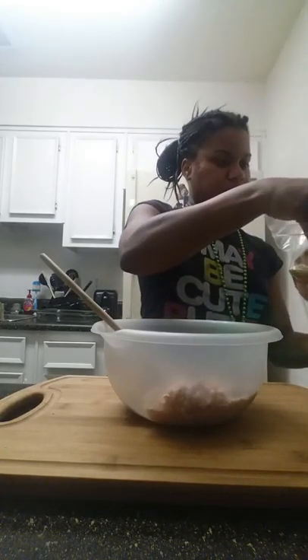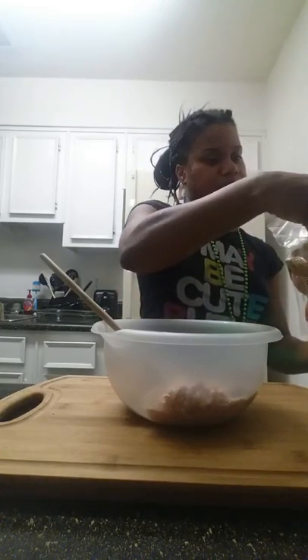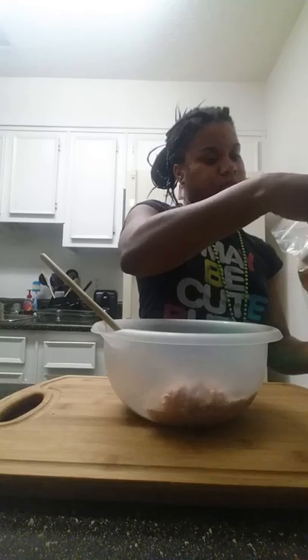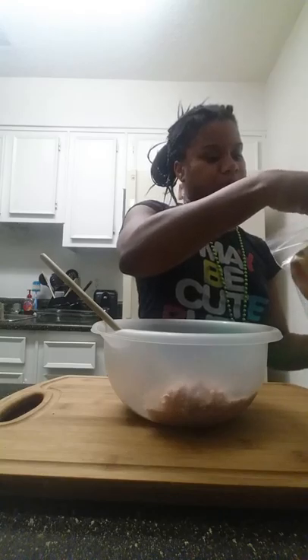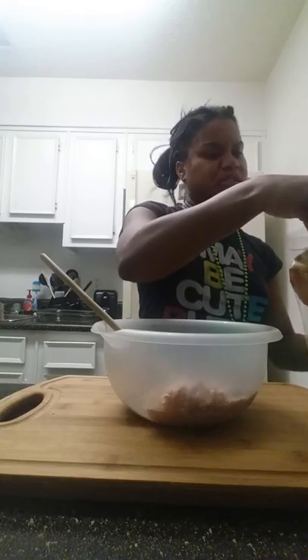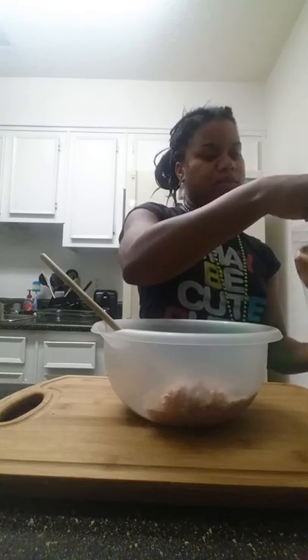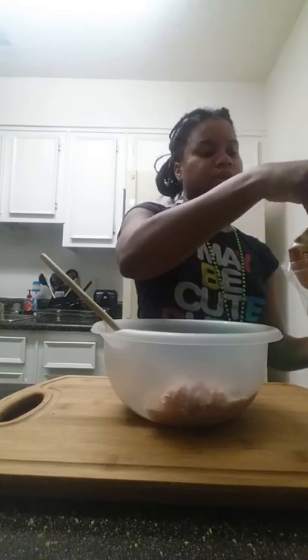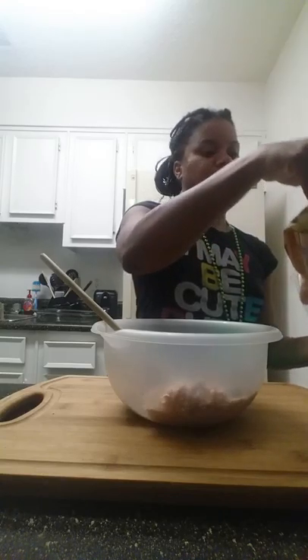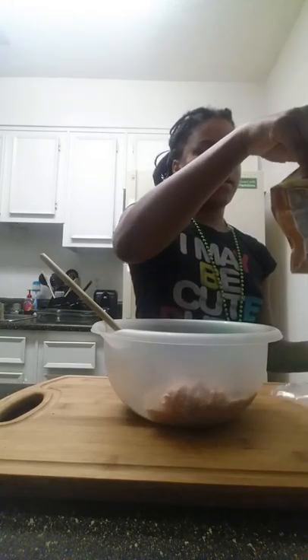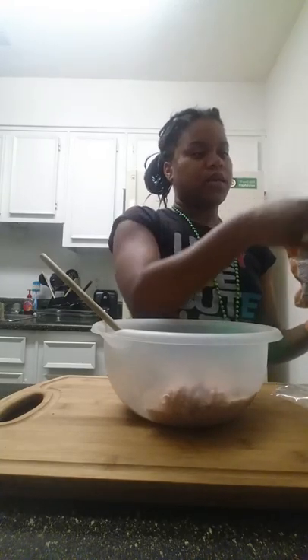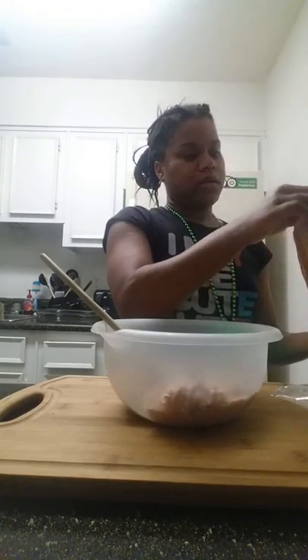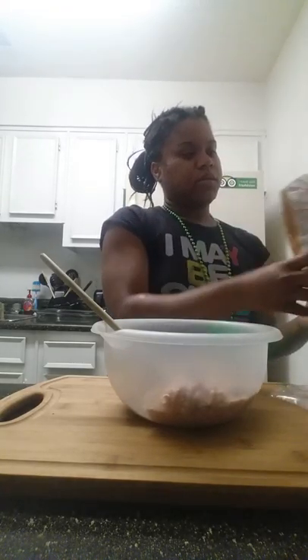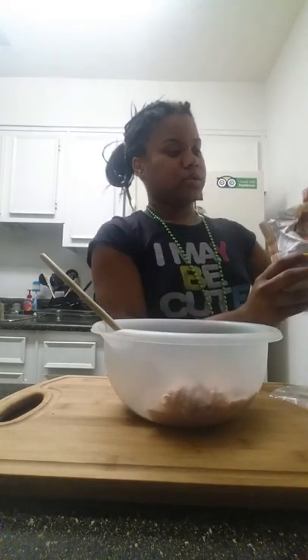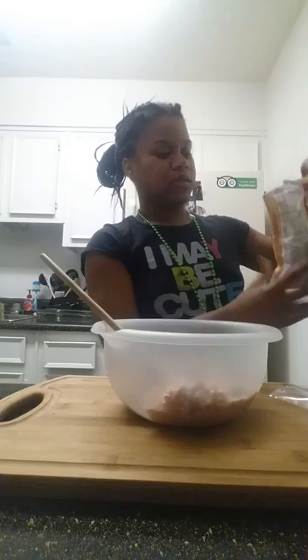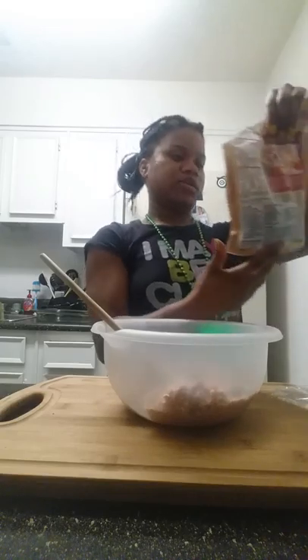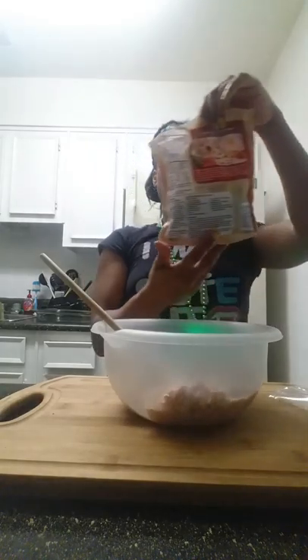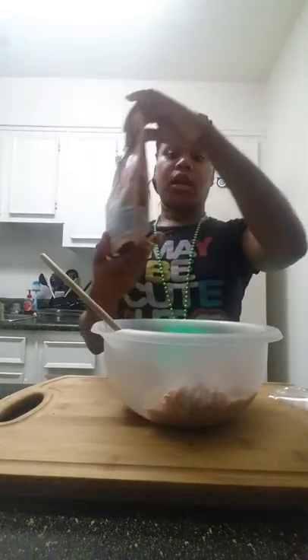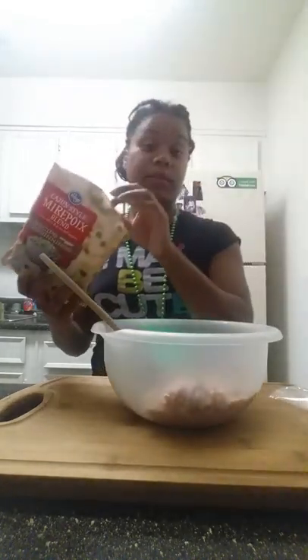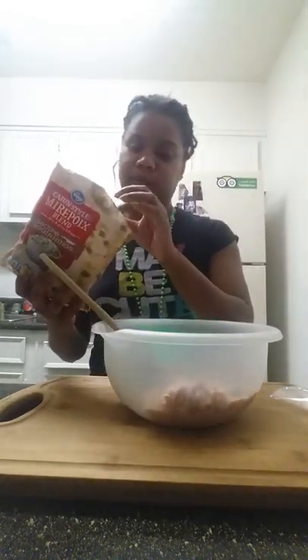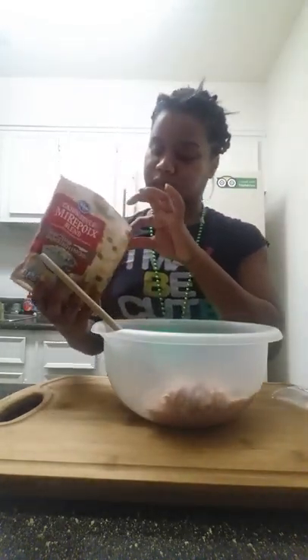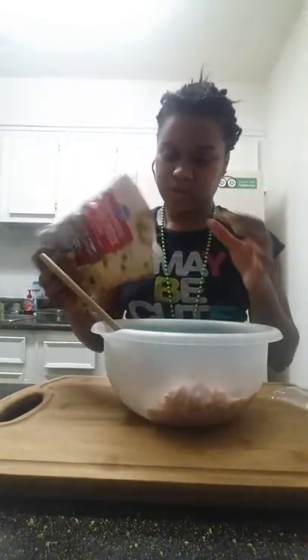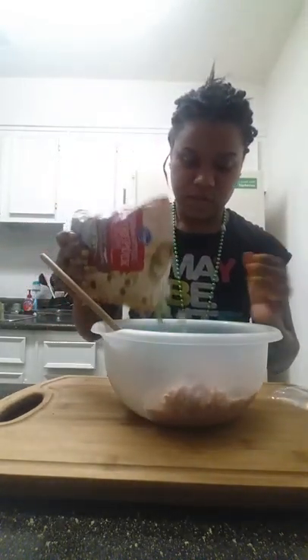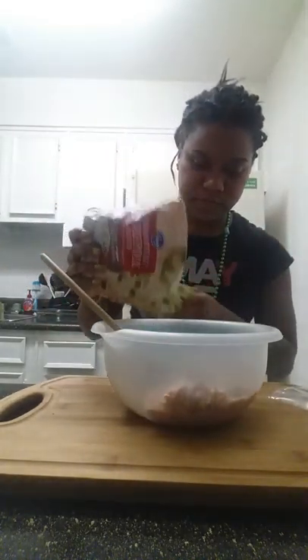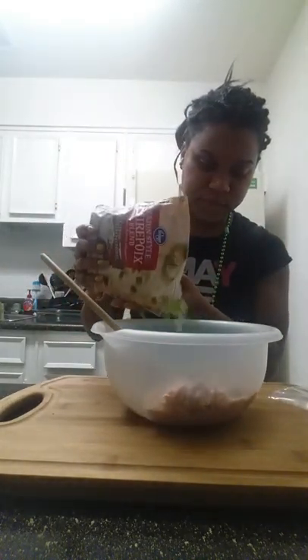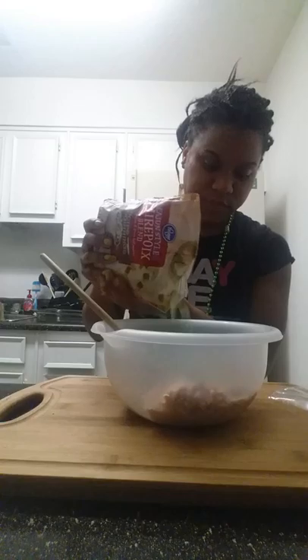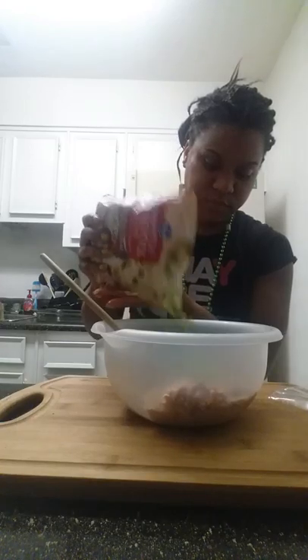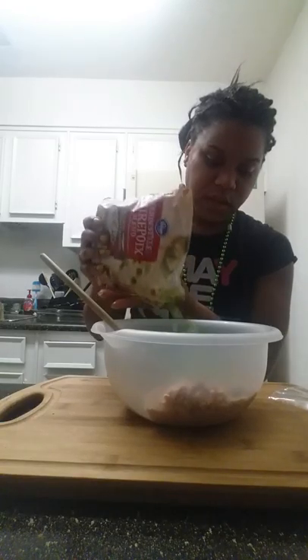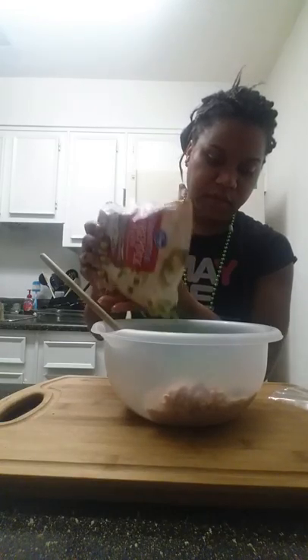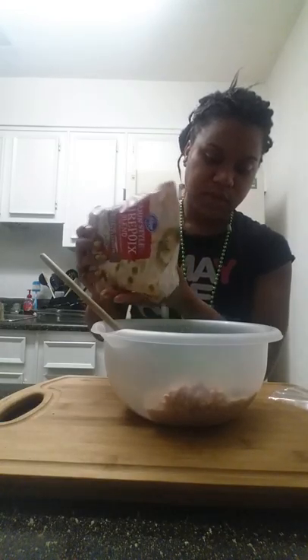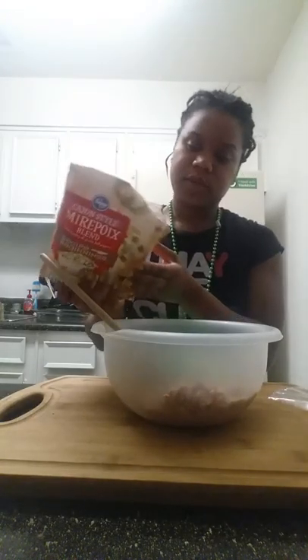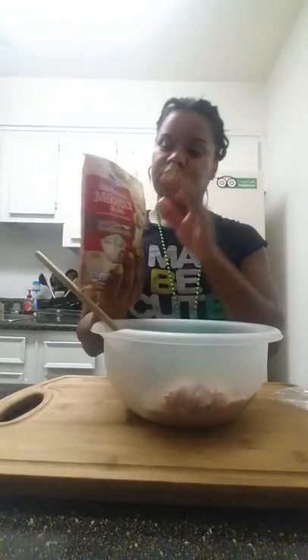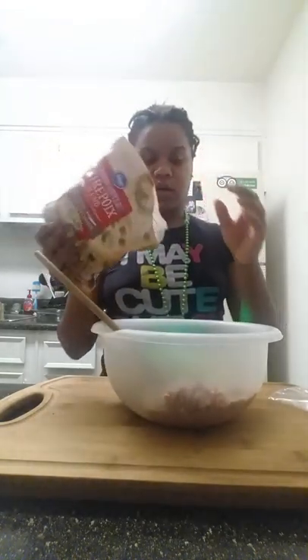This is a mix you can get from the store, you can have it on hand. It's just an easier way. It's just celery and green bell peppers. And I add a little bit here. I left it out of the freezer a little bit so it can unthaw.